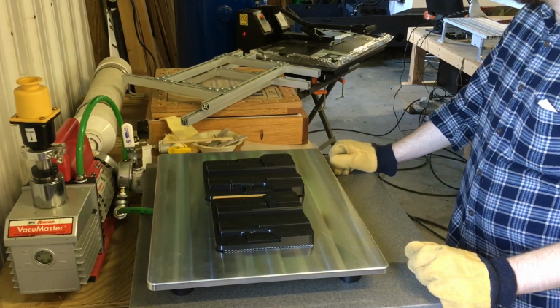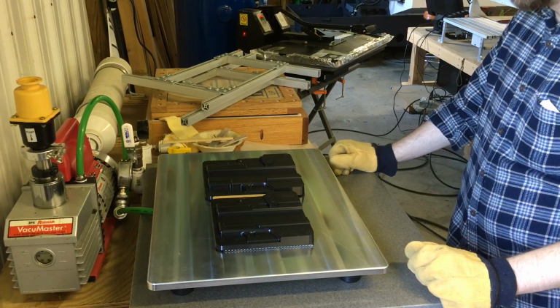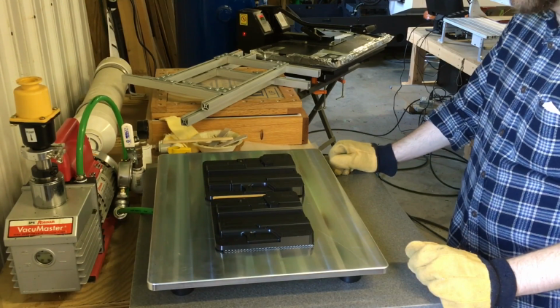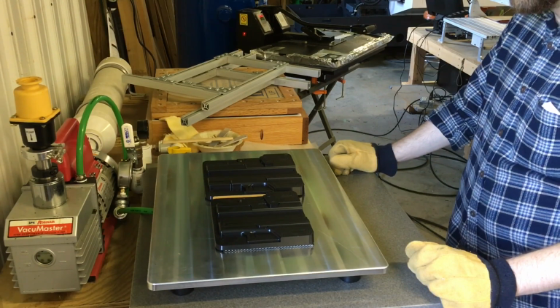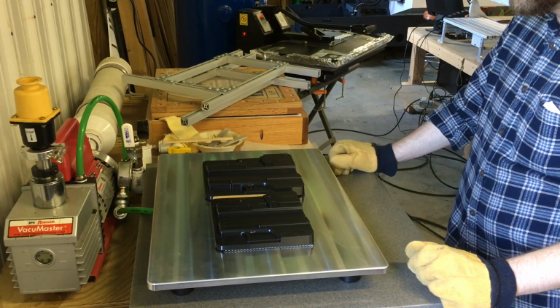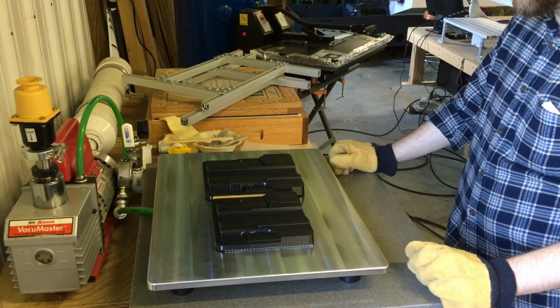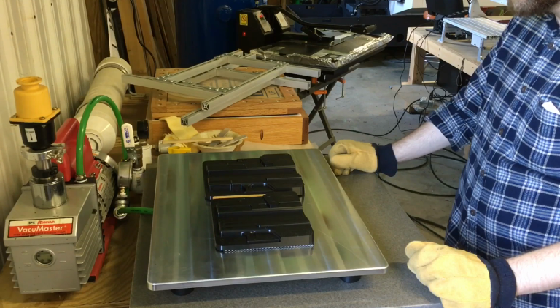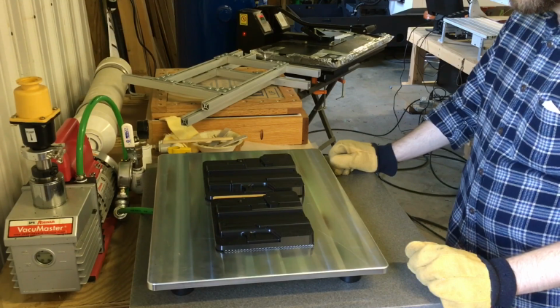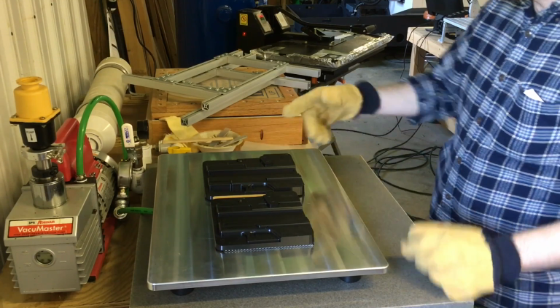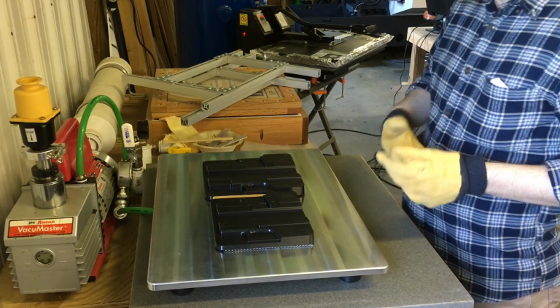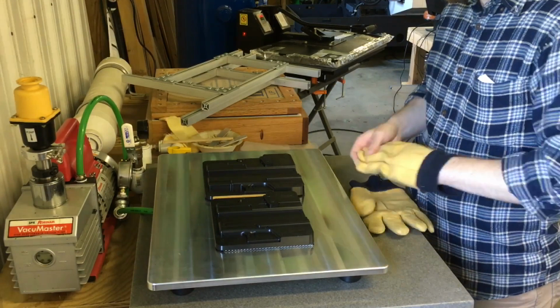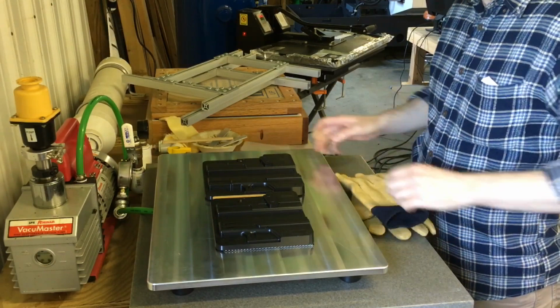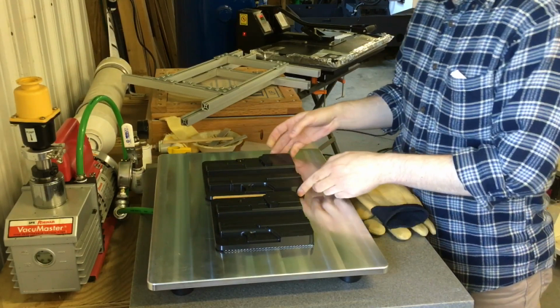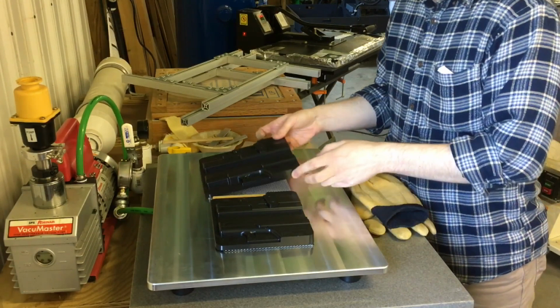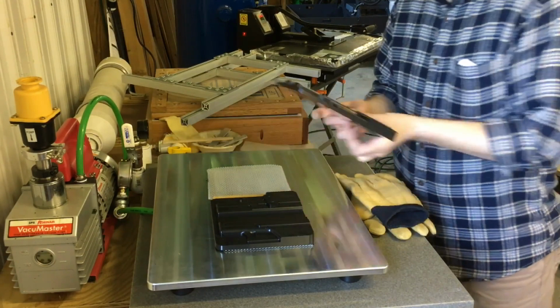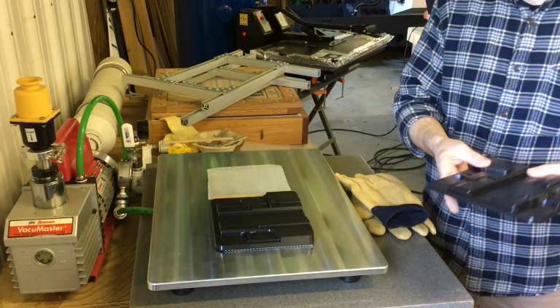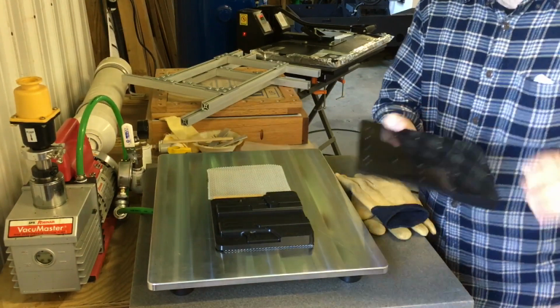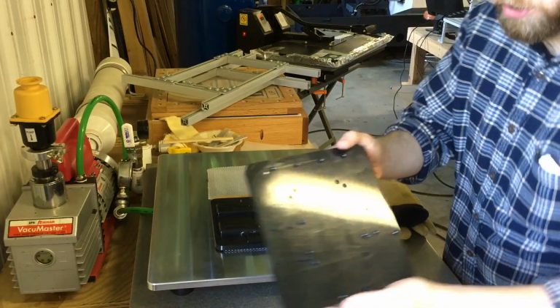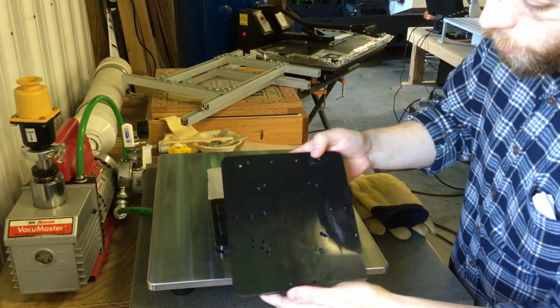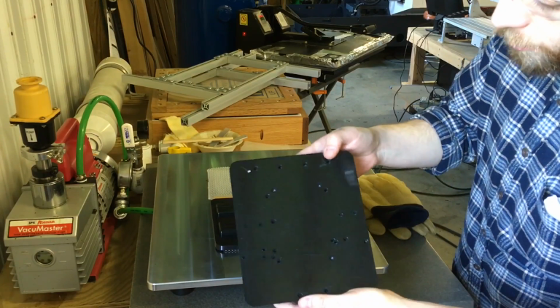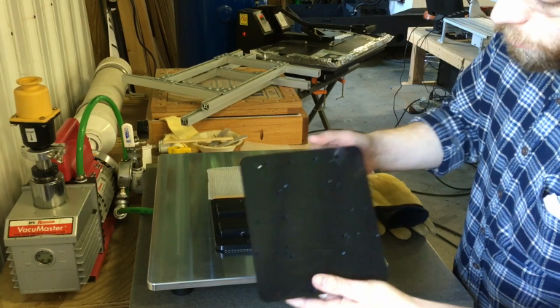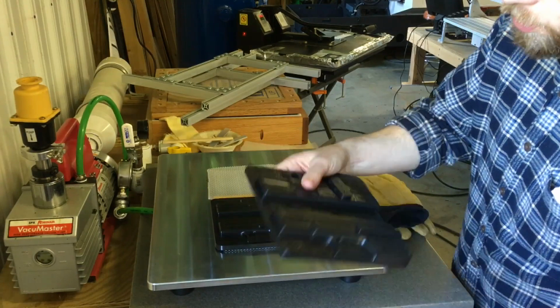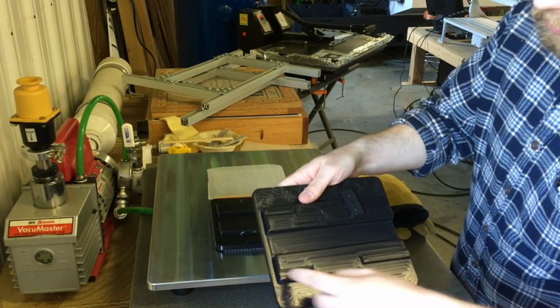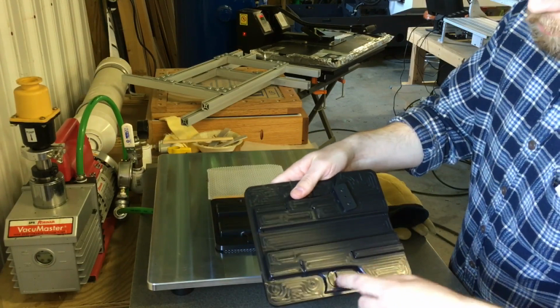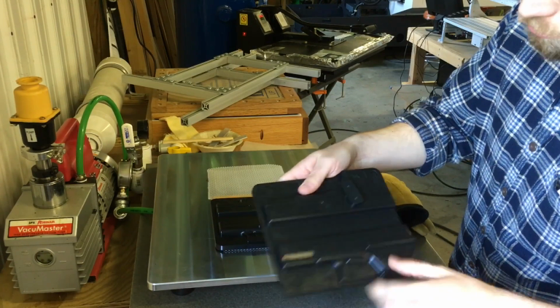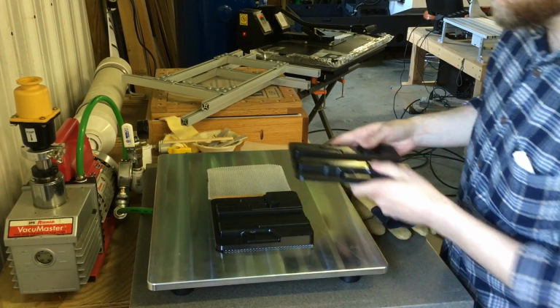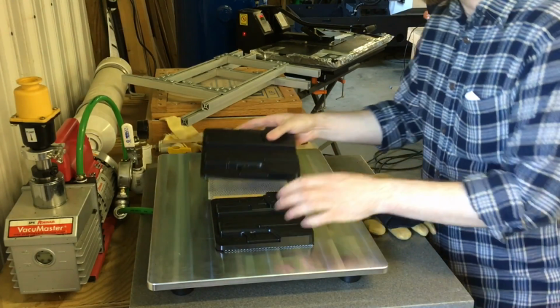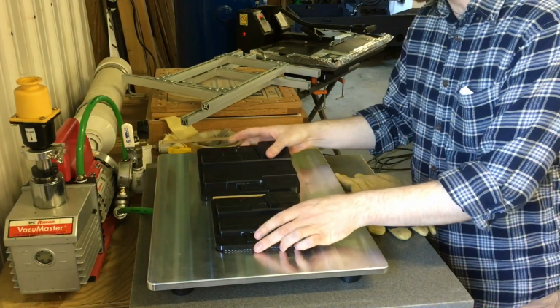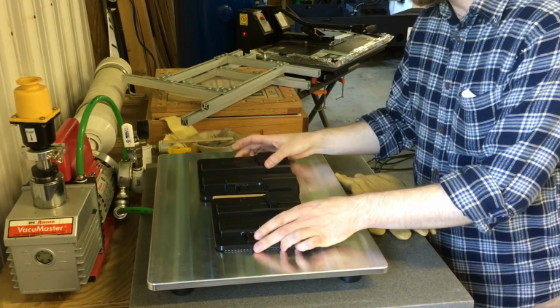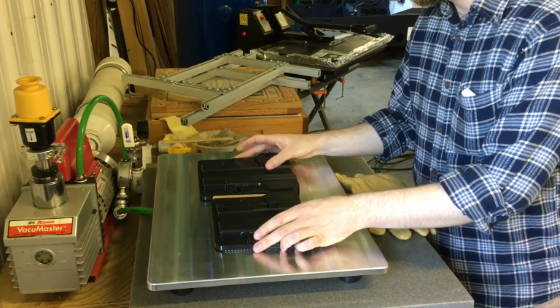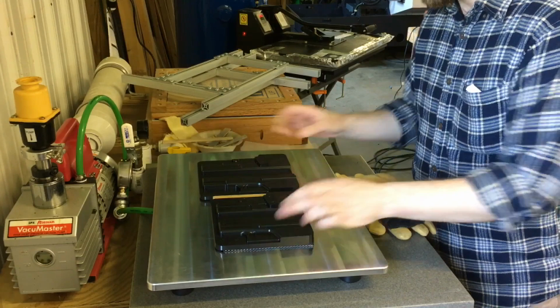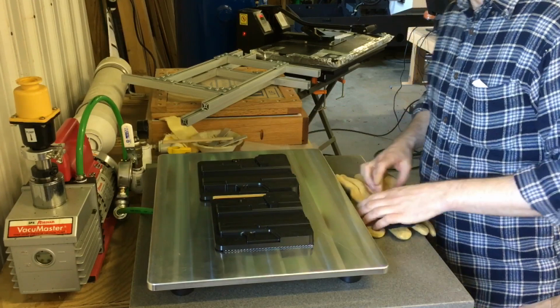We have about 25 seconds left for this to come out of the heater. The molds do have vacuum pass-through drilled in them — you can see there are holes in the underside of the mold to allow air to pass through on all the contours and not get trapped there on top of the mold.